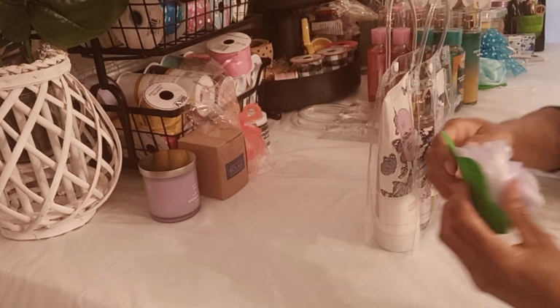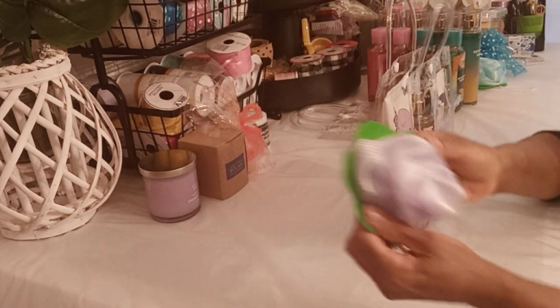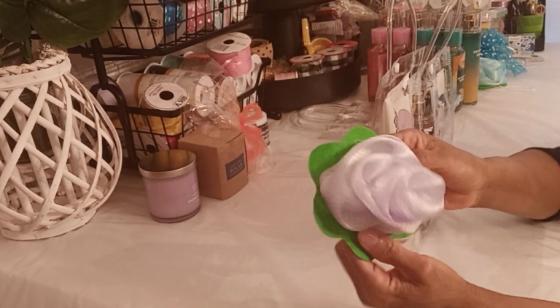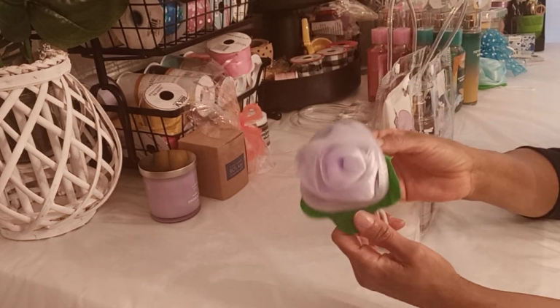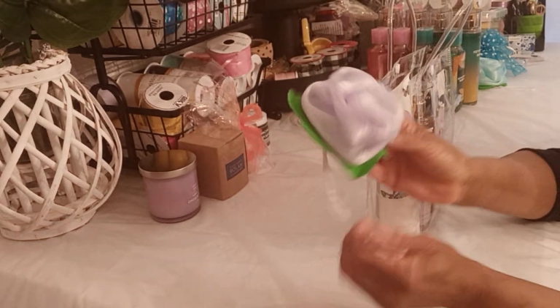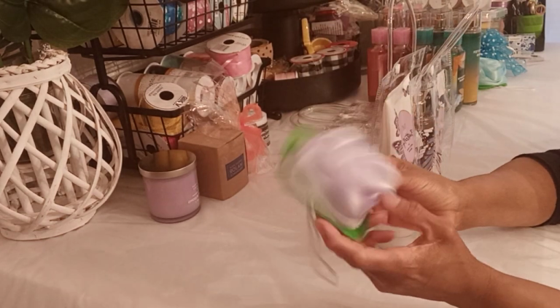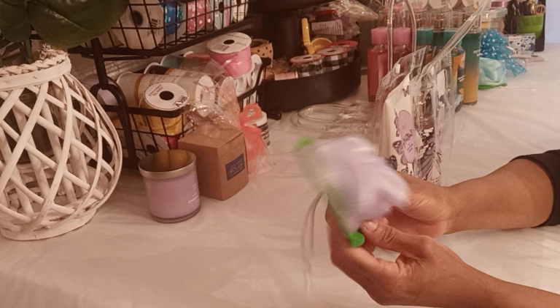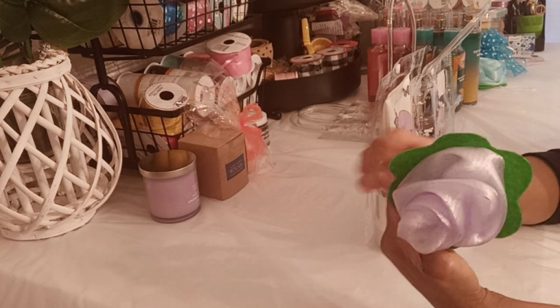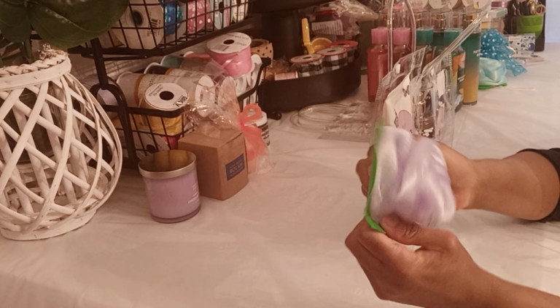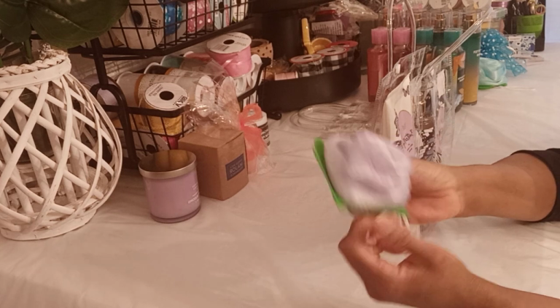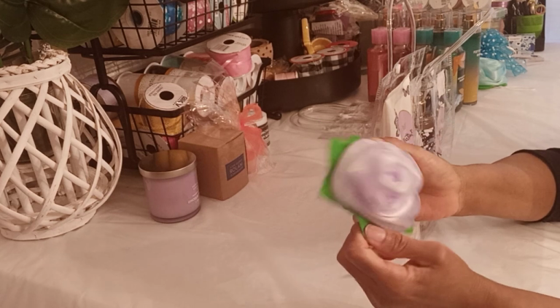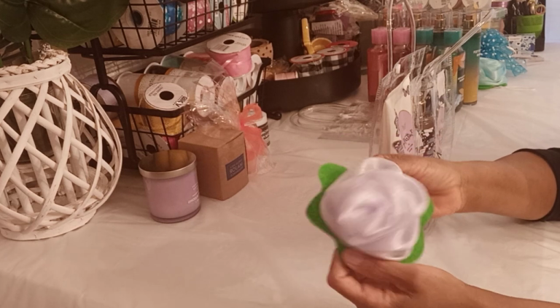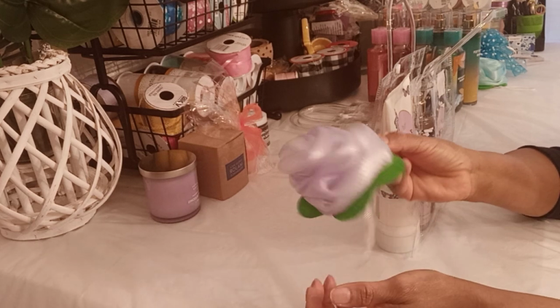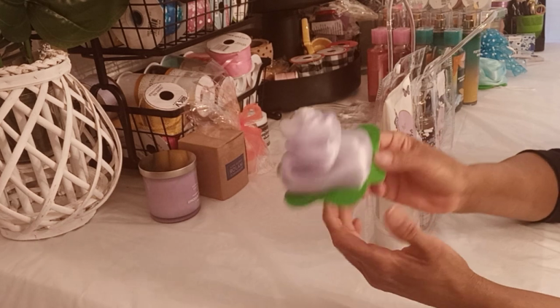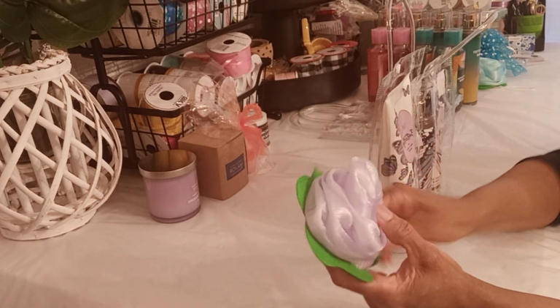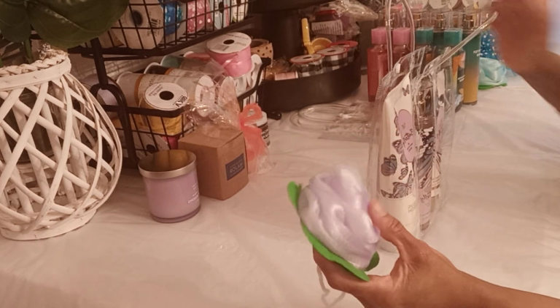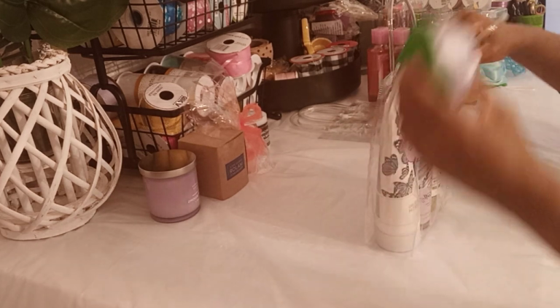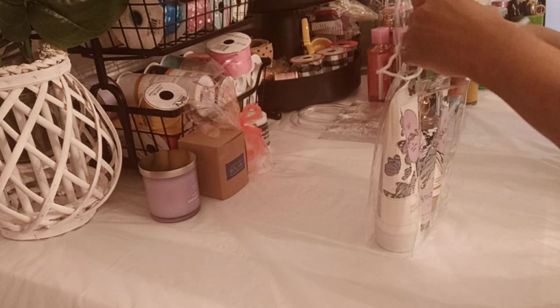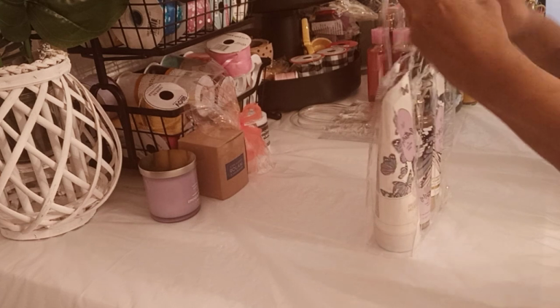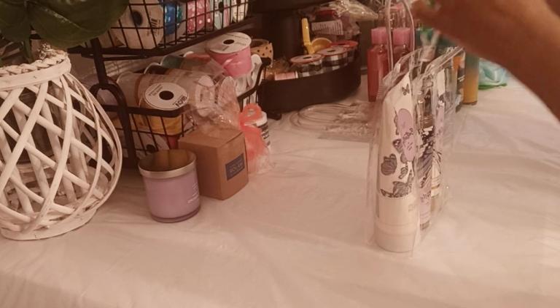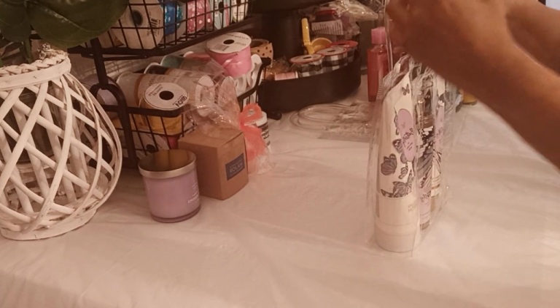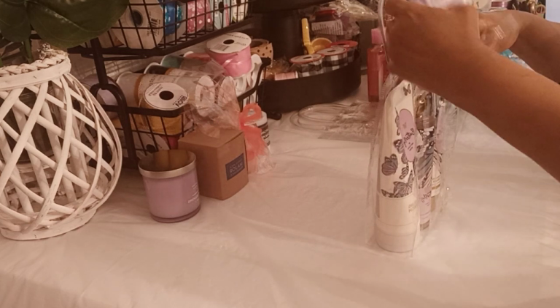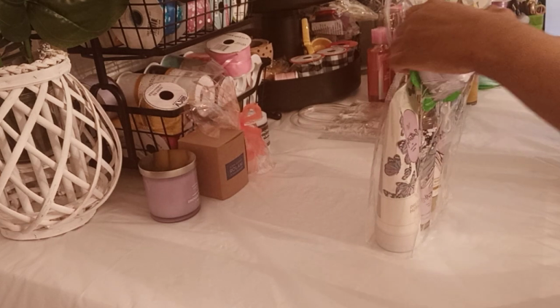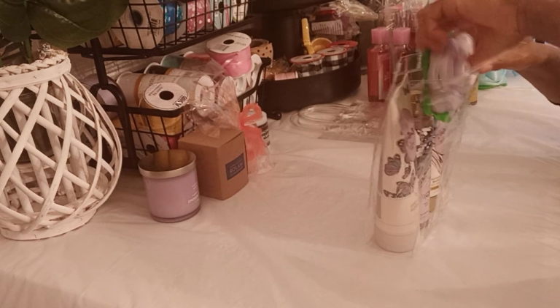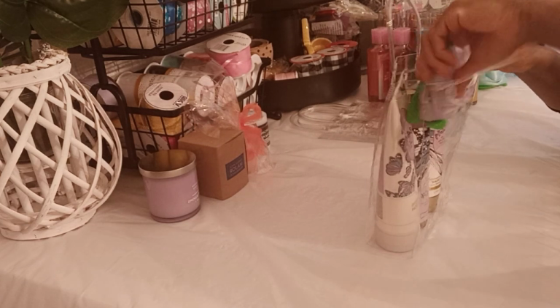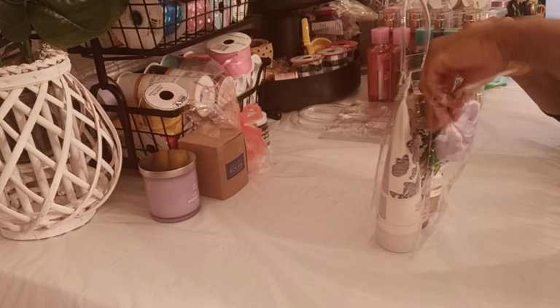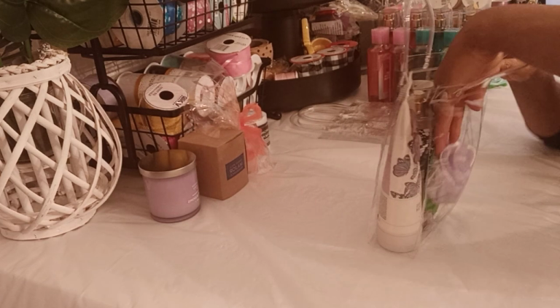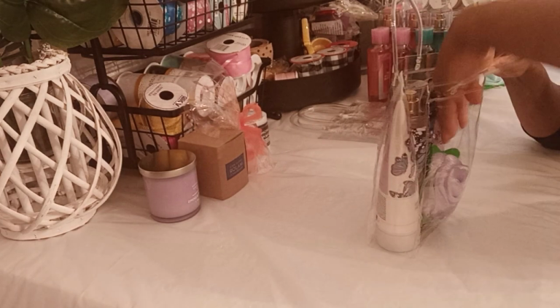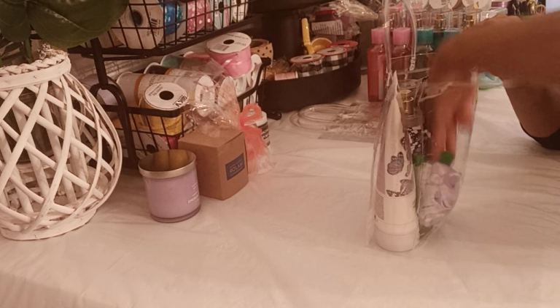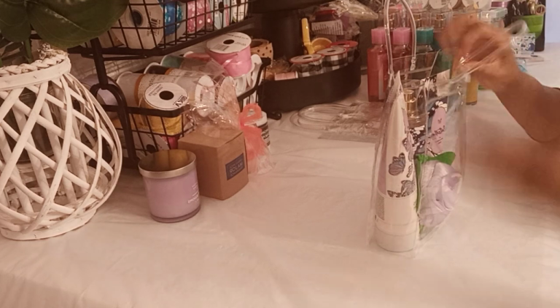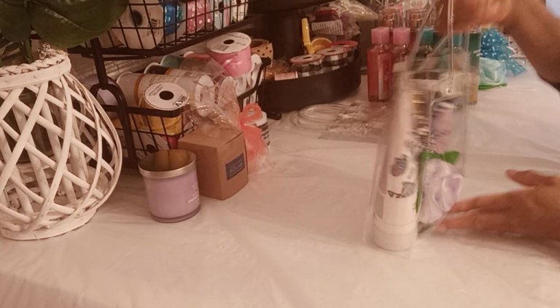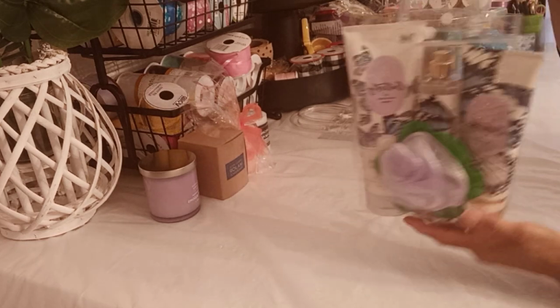I also got these little cute bath sponges from Dollar Tree. That's what Dollar Tree is good for — to kind of accessorize stuff that you already have. I'm going to stick that in there.